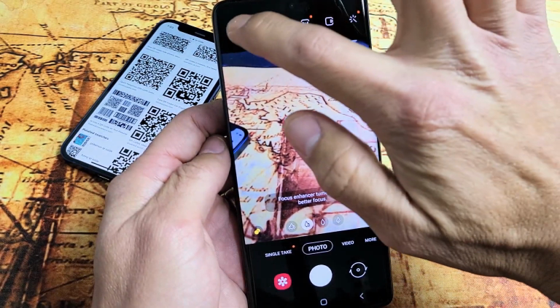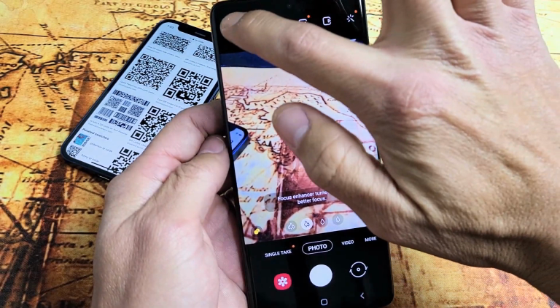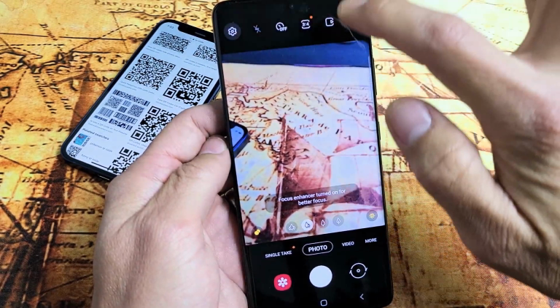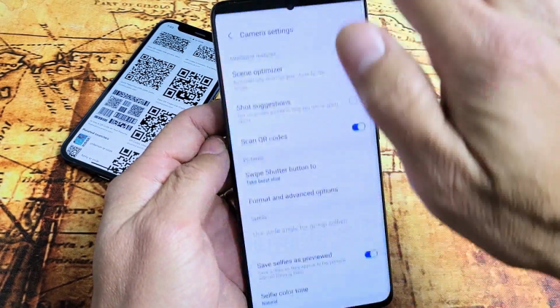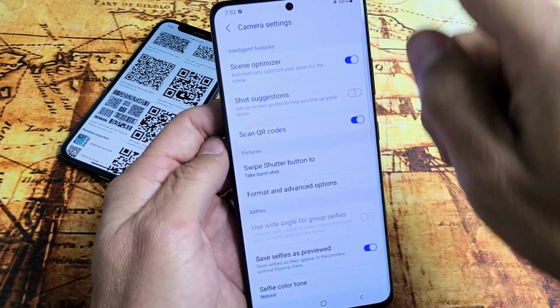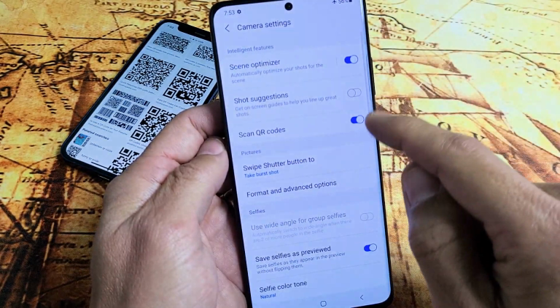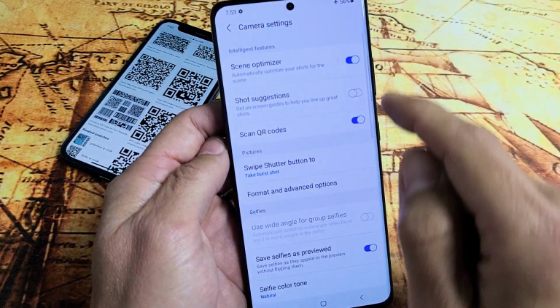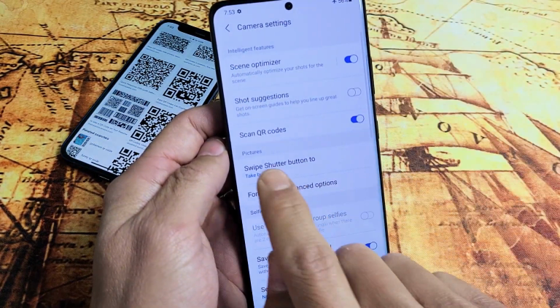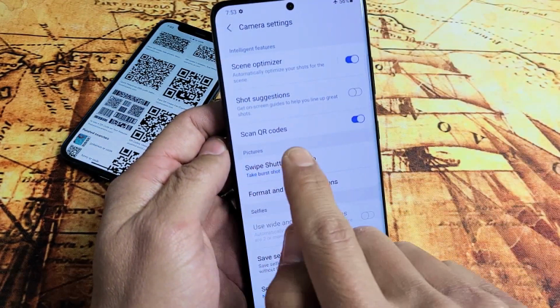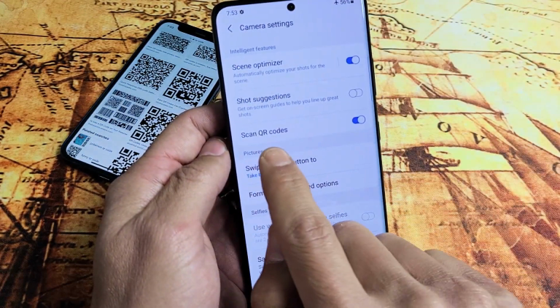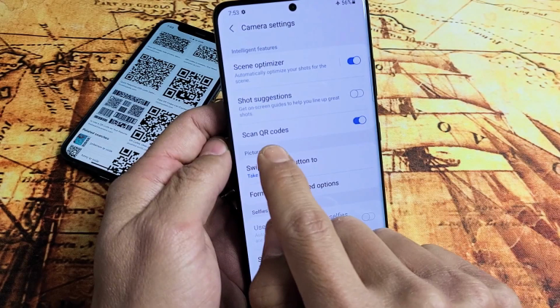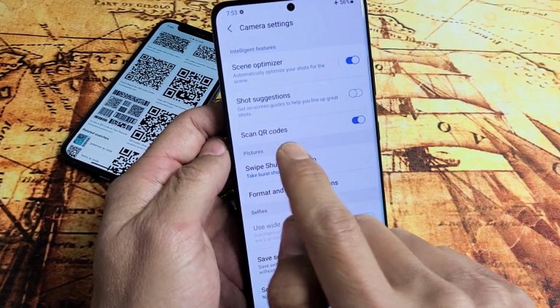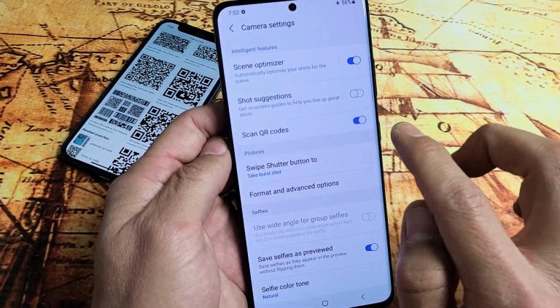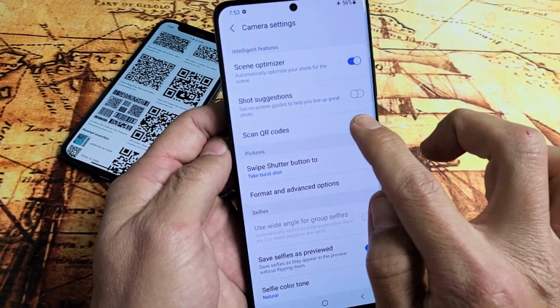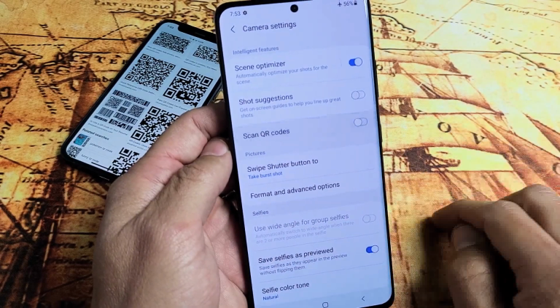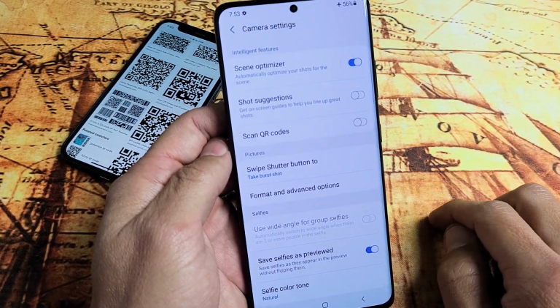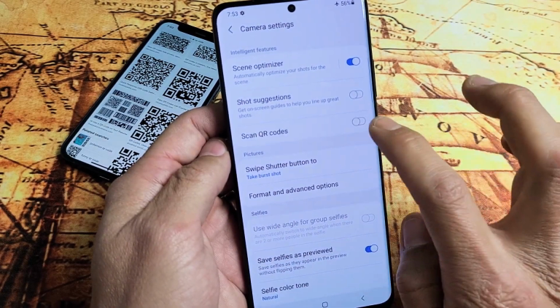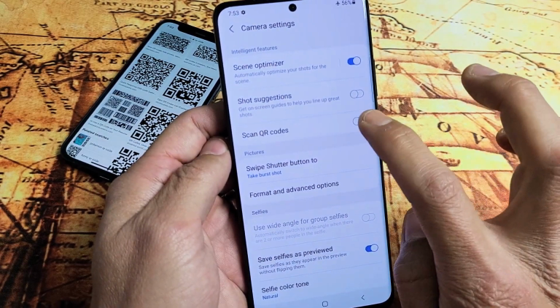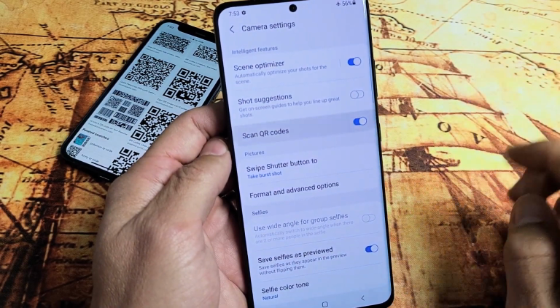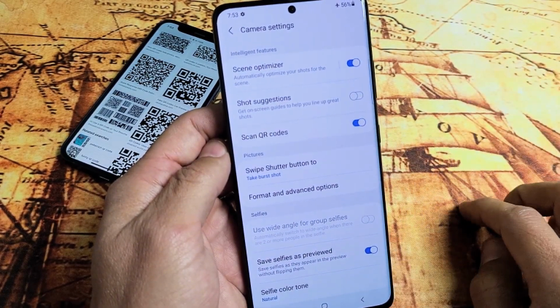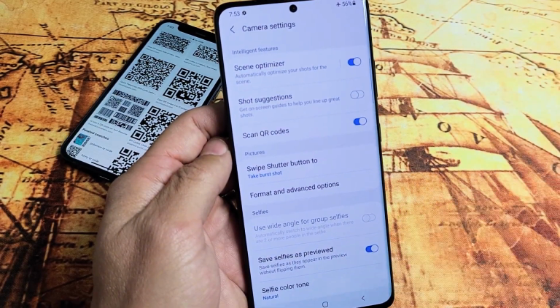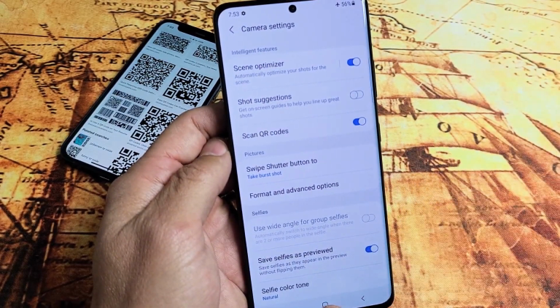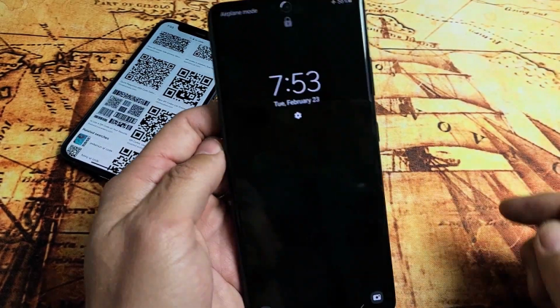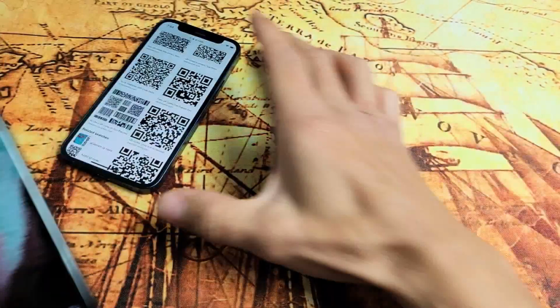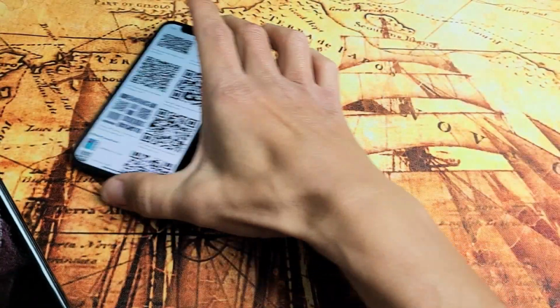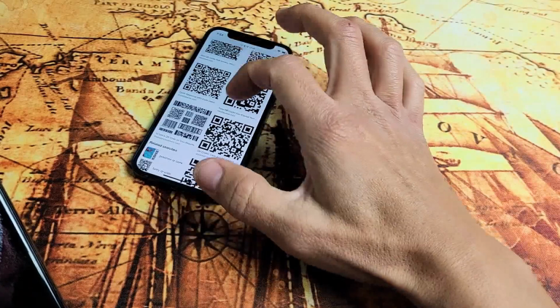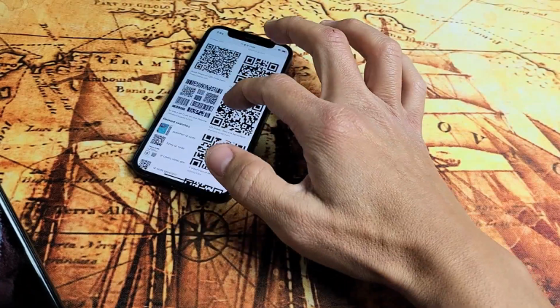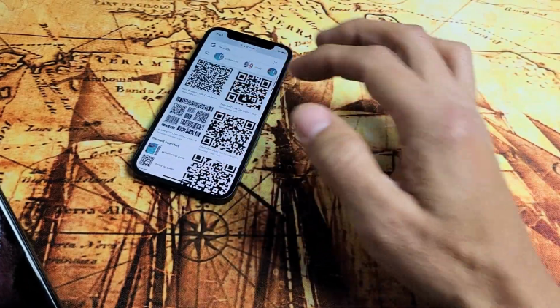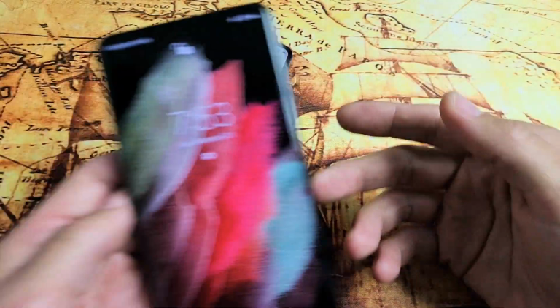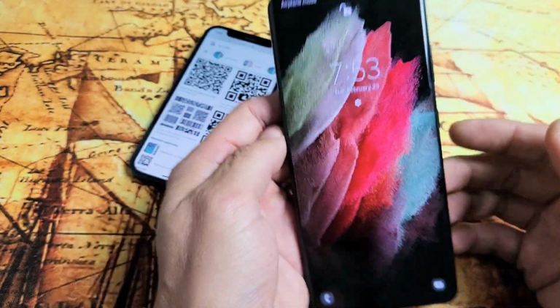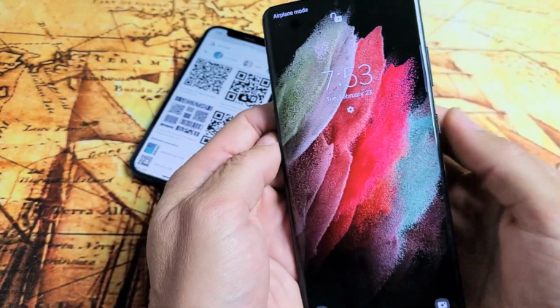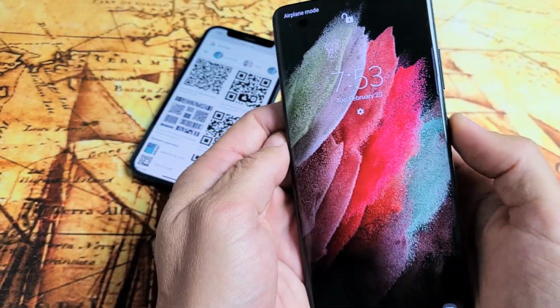So we're going to tap on that. And then from here, here you go — Scan QR codes. So if you have it on, let me go ahead and scan a QR code. You can scan a QR code.